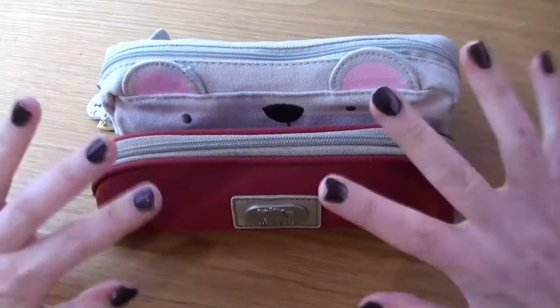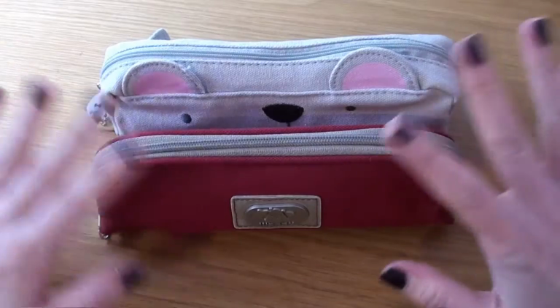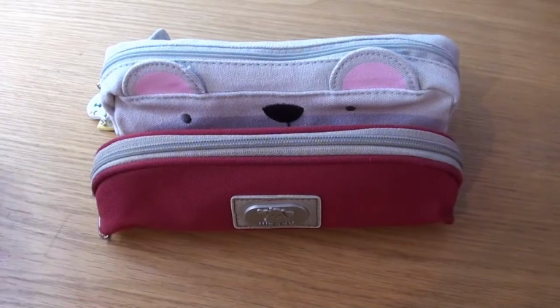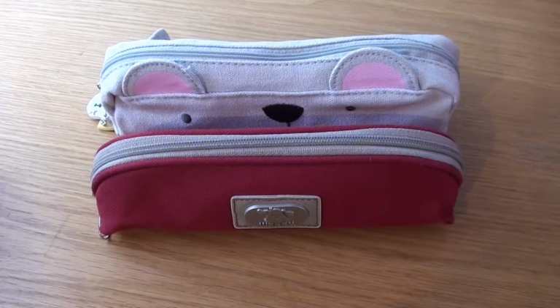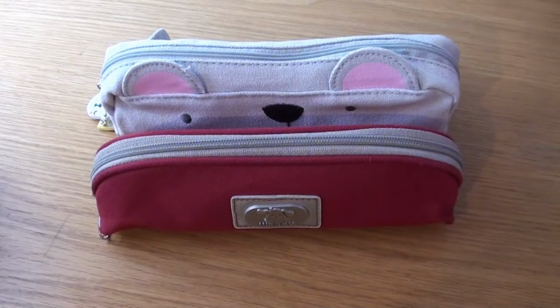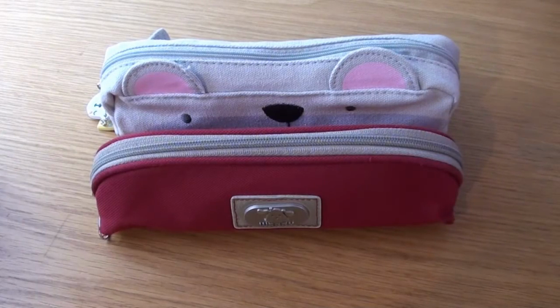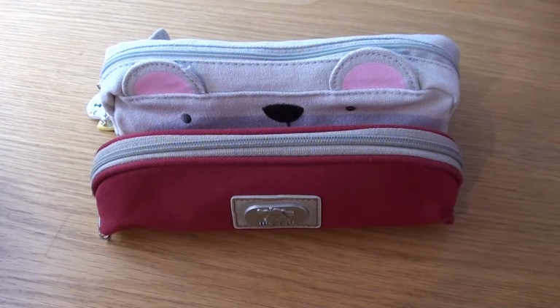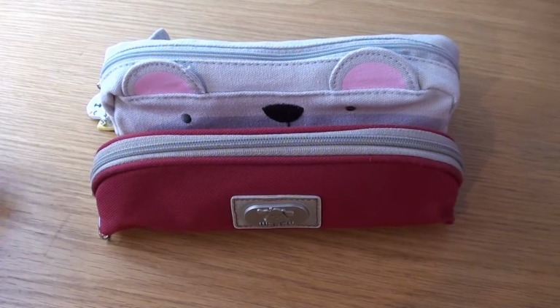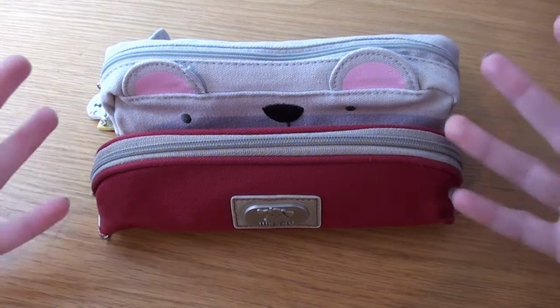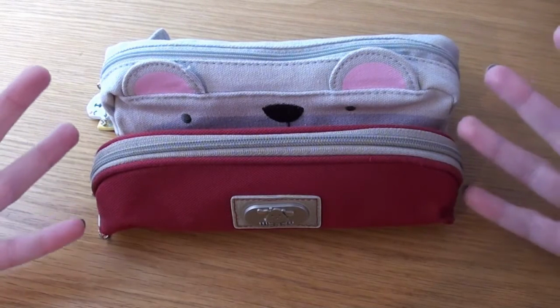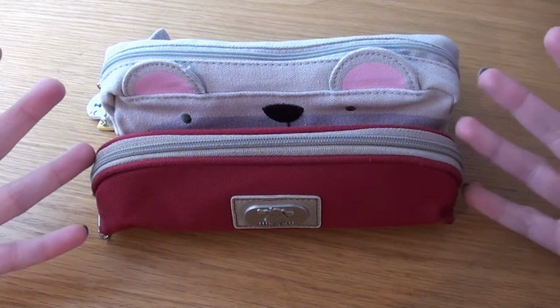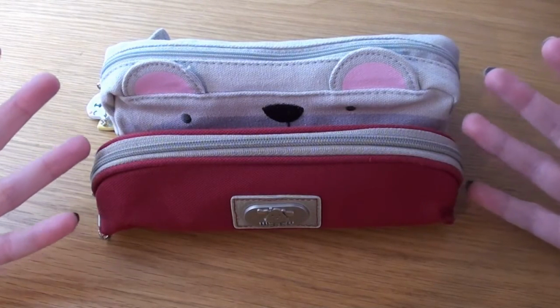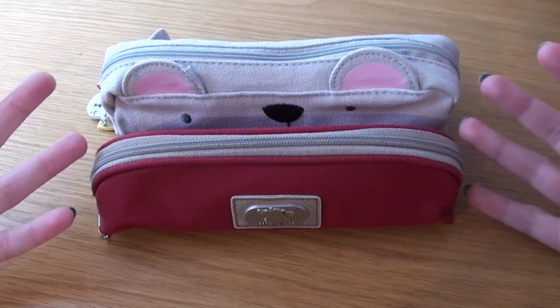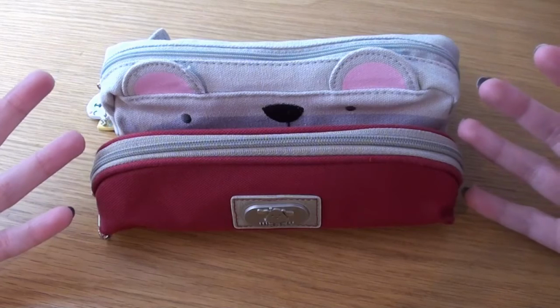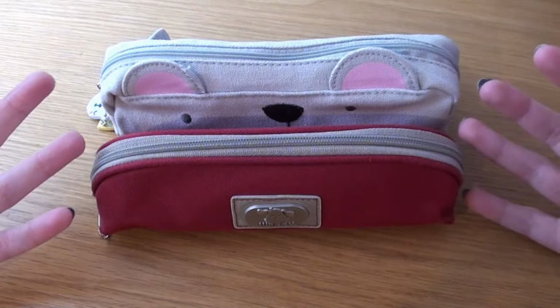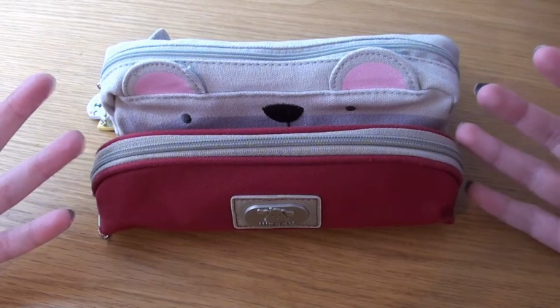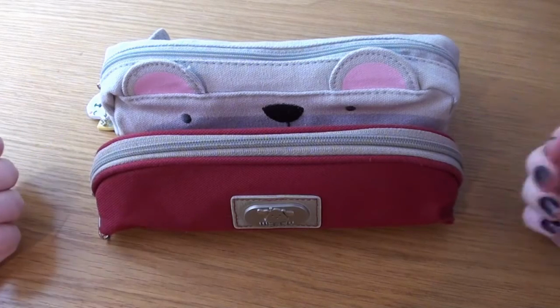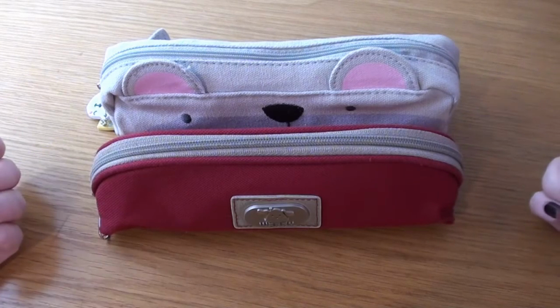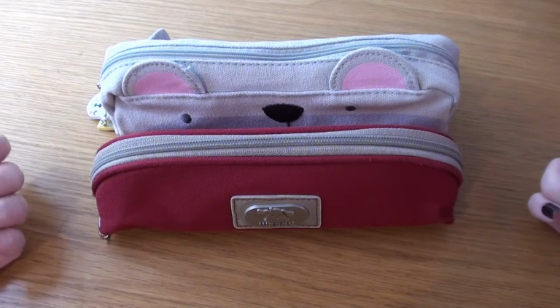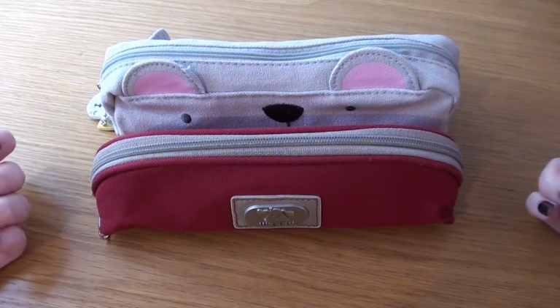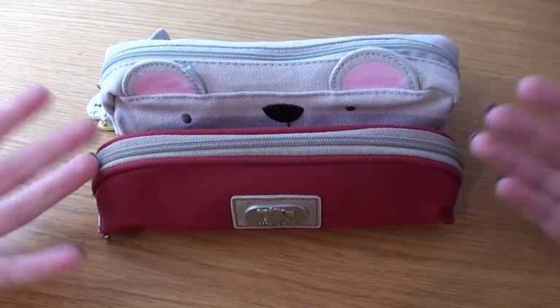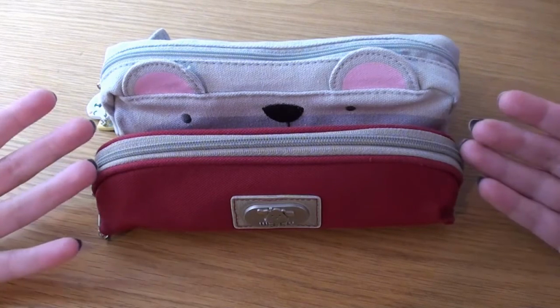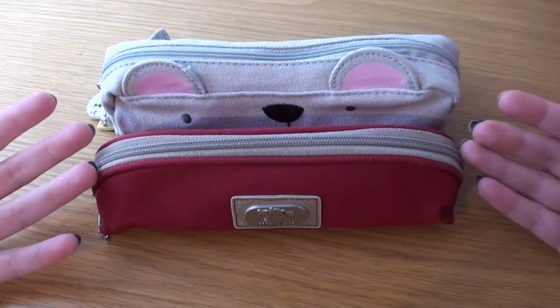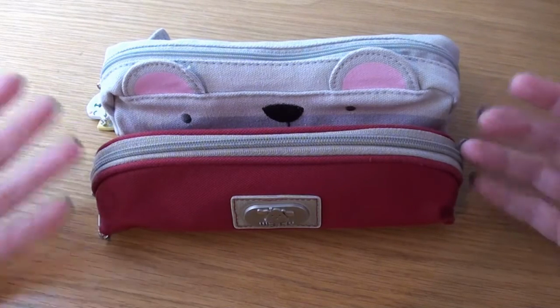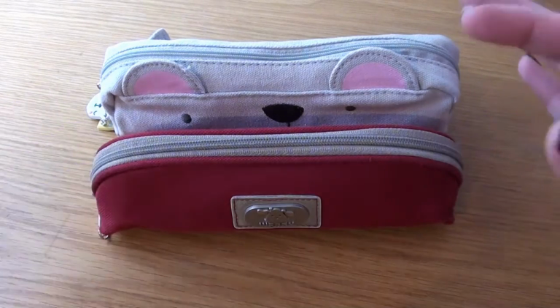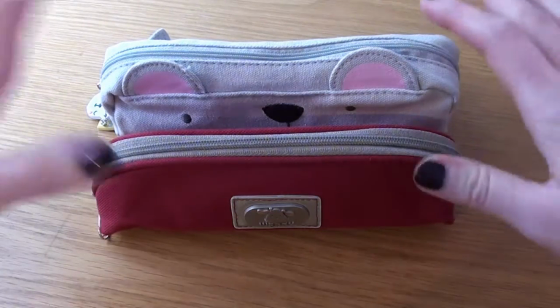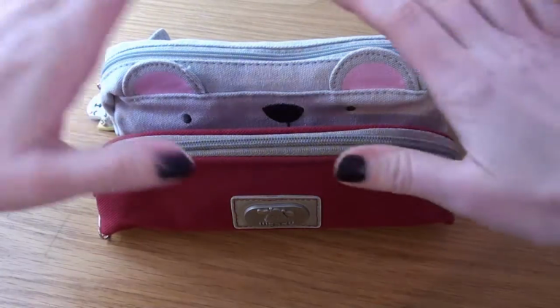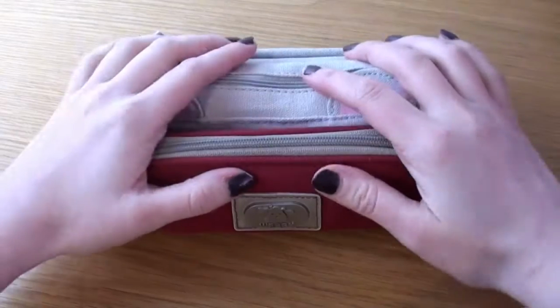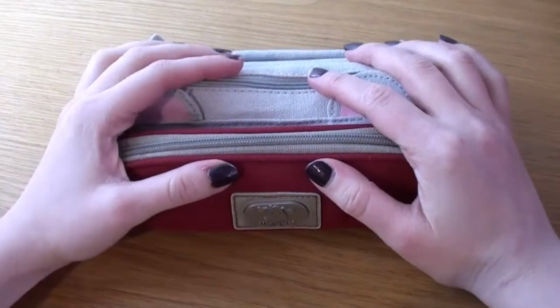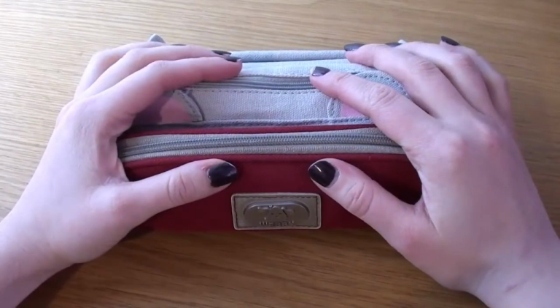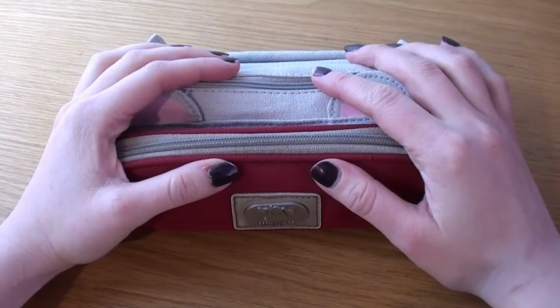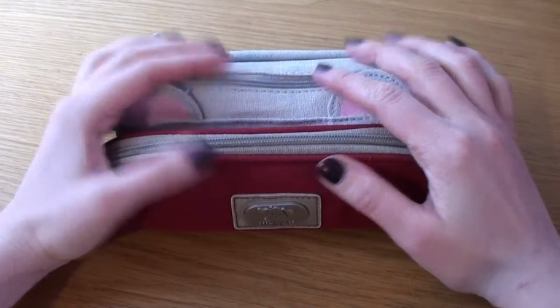Hi everyone, it's Arara and I Scribble and today I'm going to do a little bit of a different video. I am going to show you what's in my pencil case and I actually have two here but I have a good reason for that.